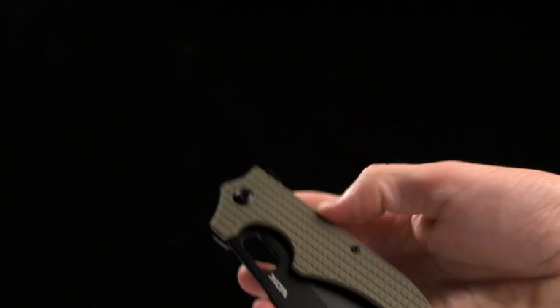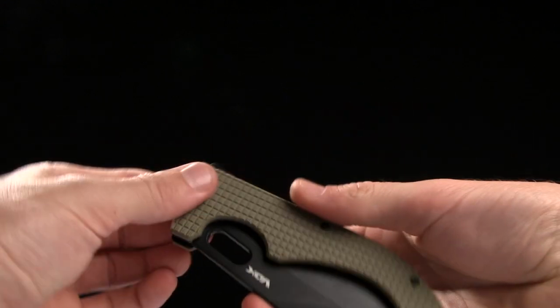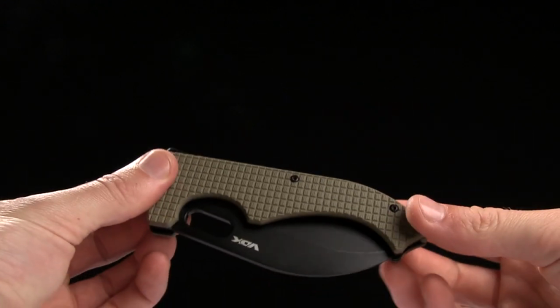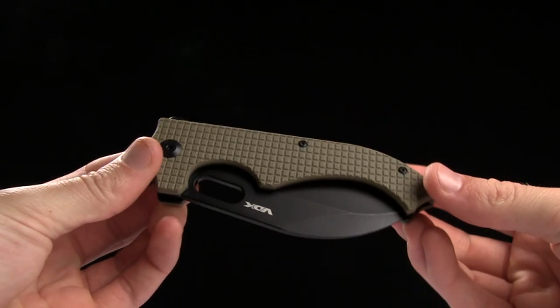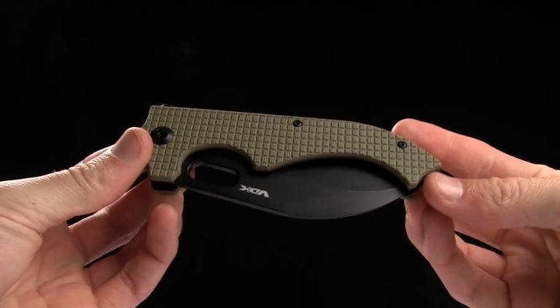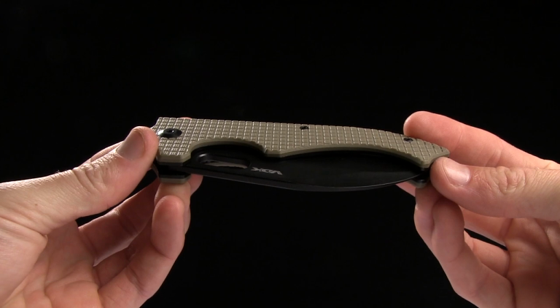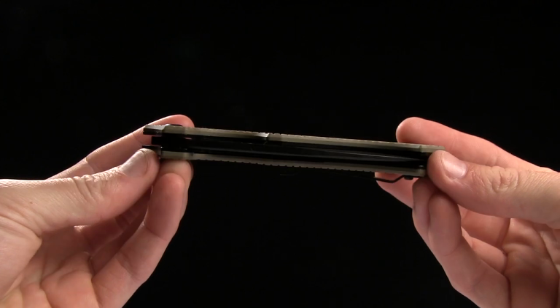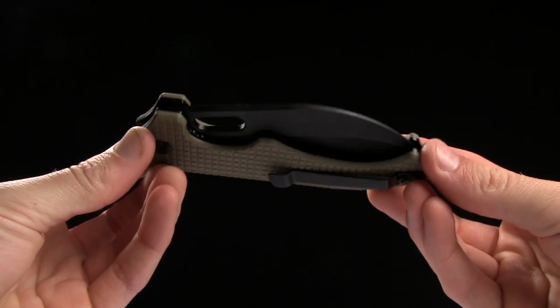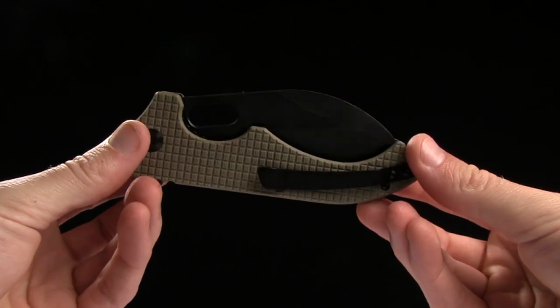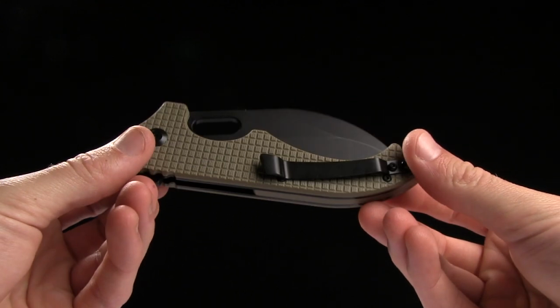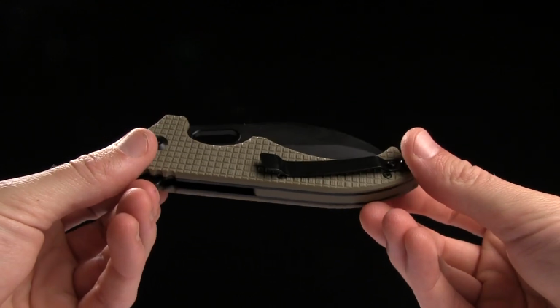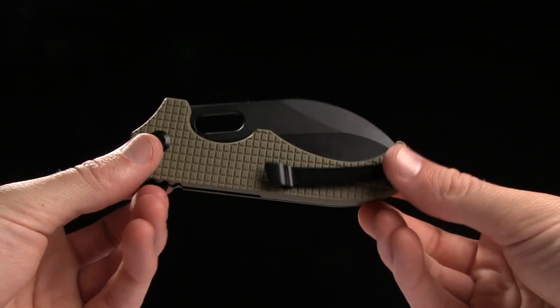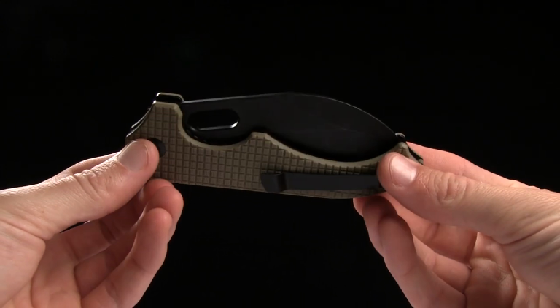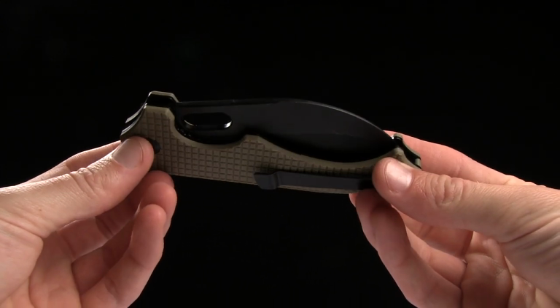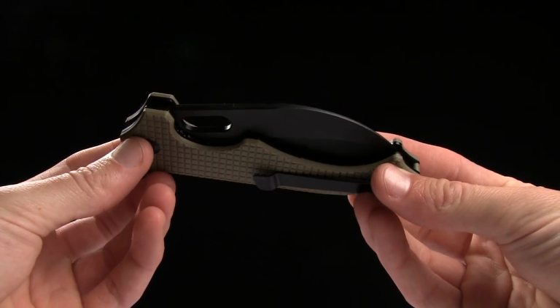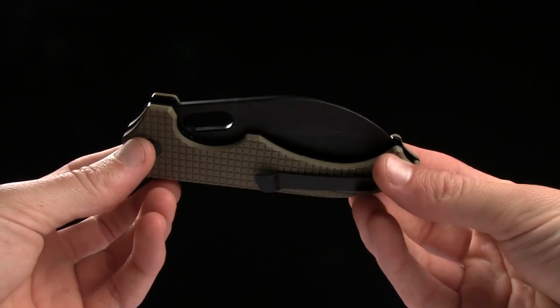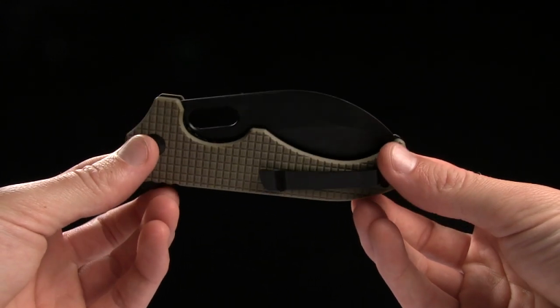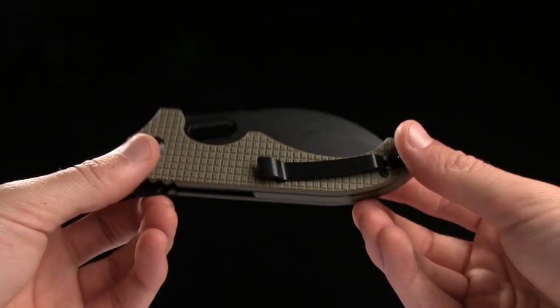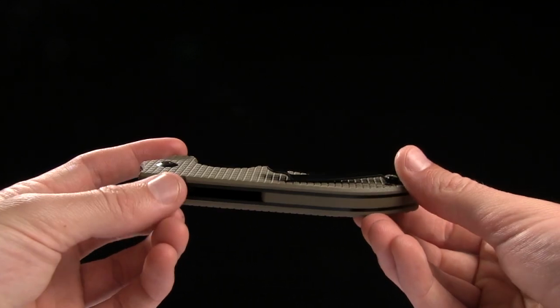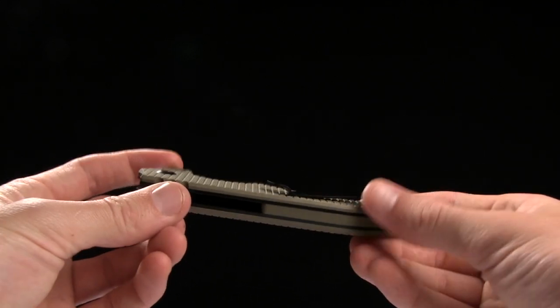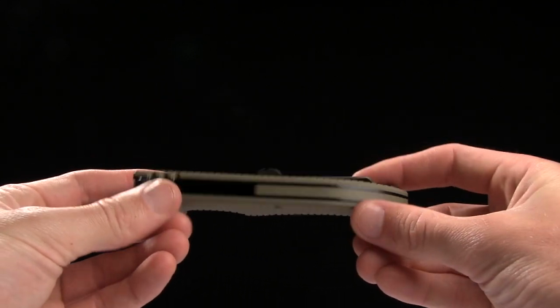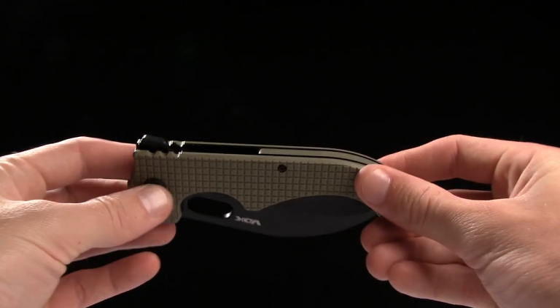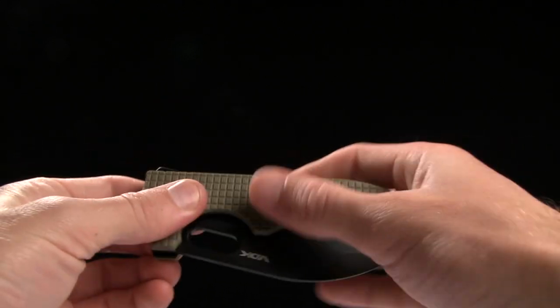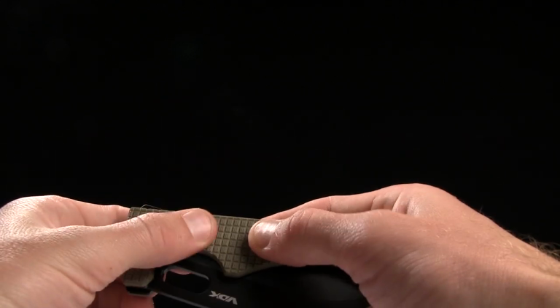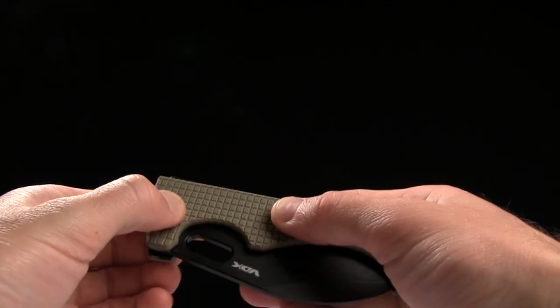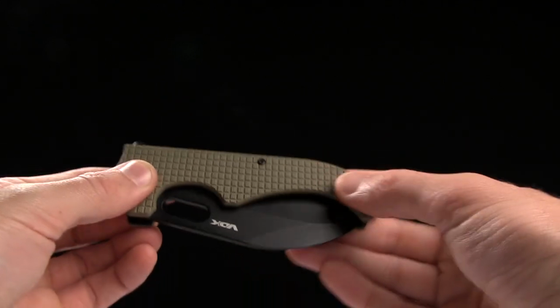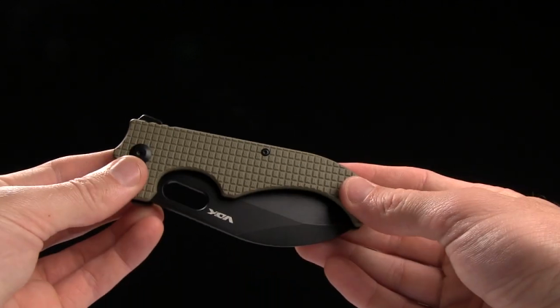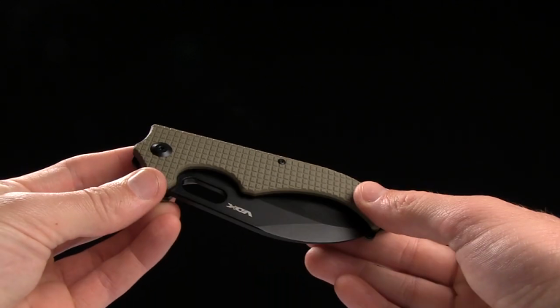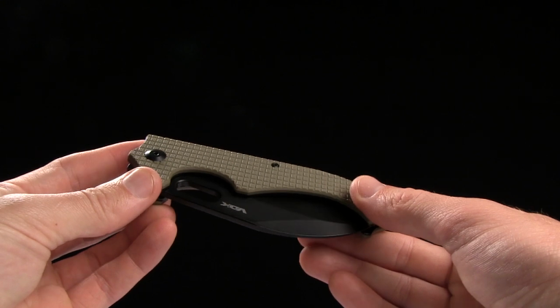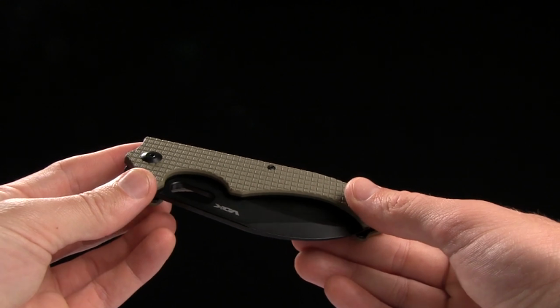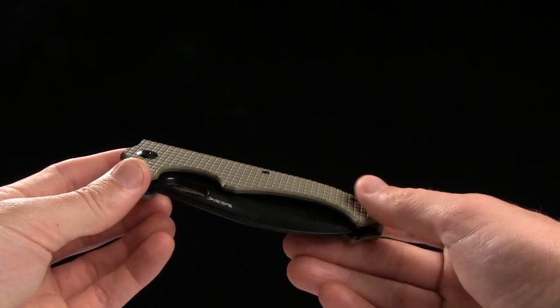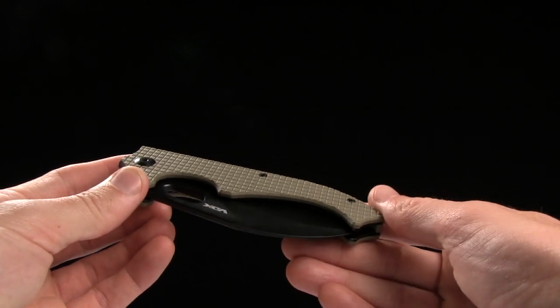The handle length is five inches, and it is tan G10 on this one, with stainless steel liners. And it's really, really grippy G10, so that's nice for getting a good hold on it.